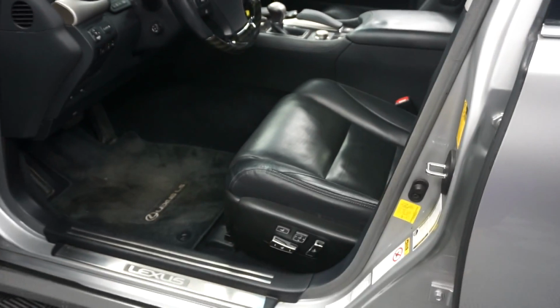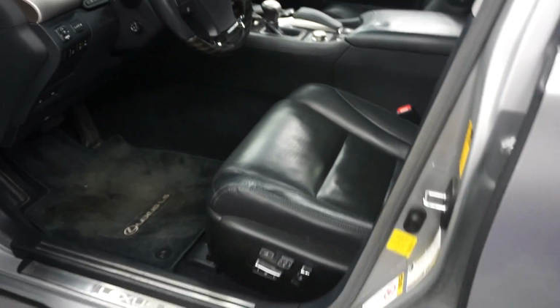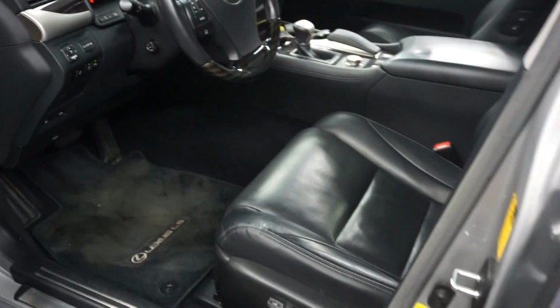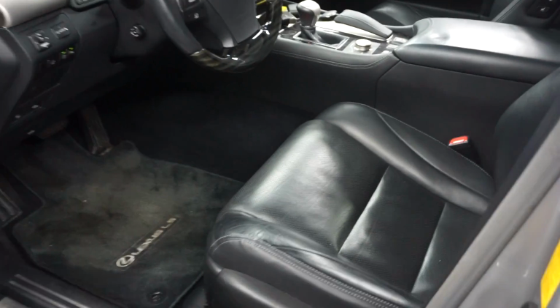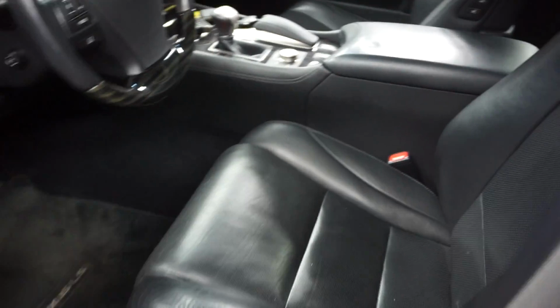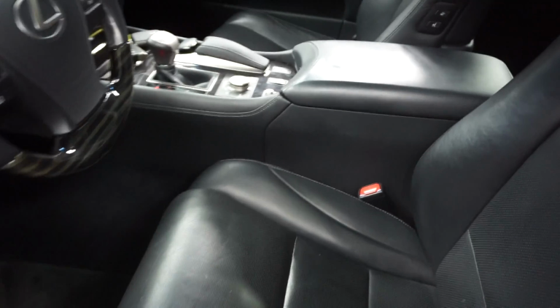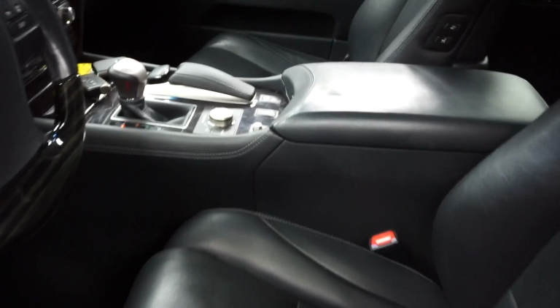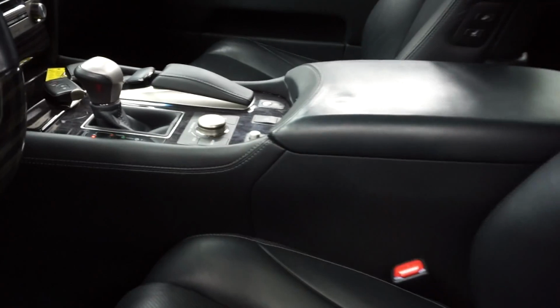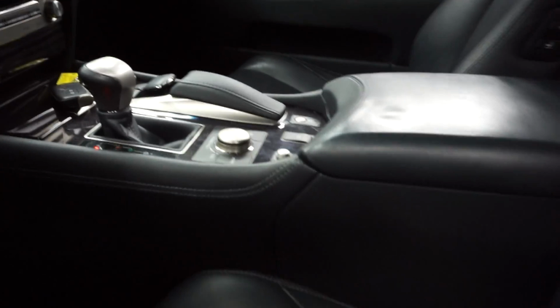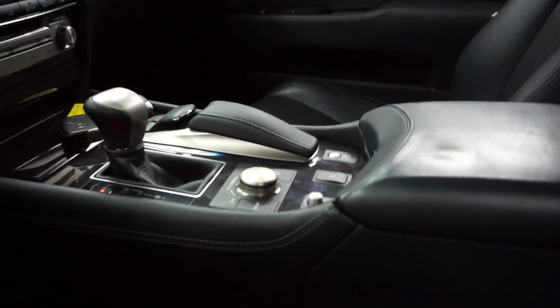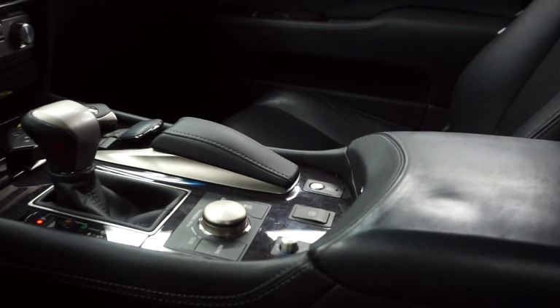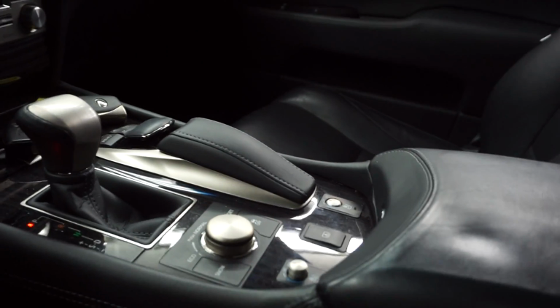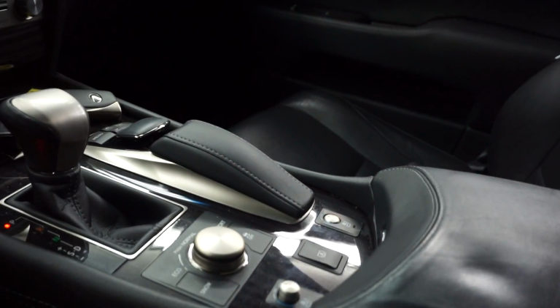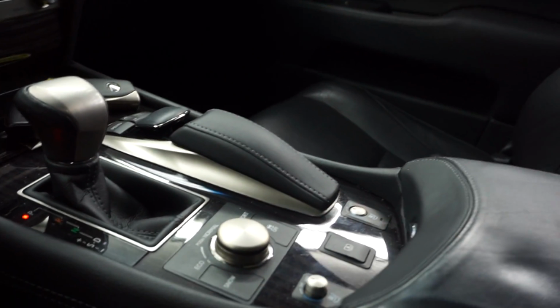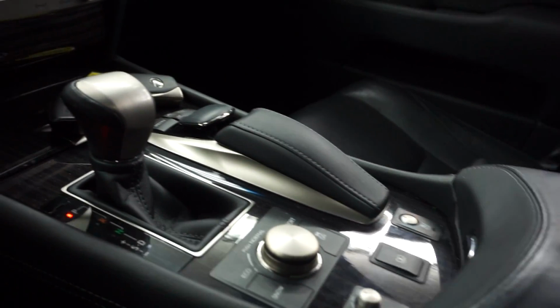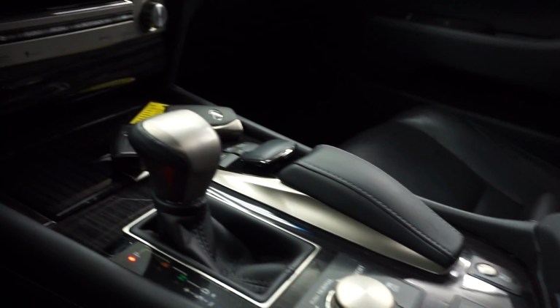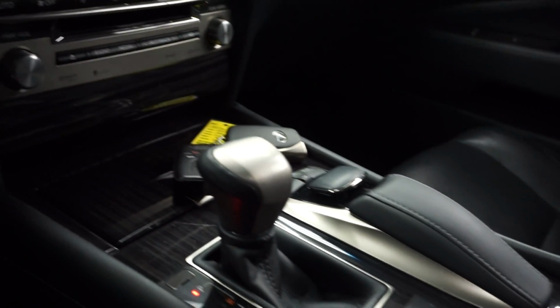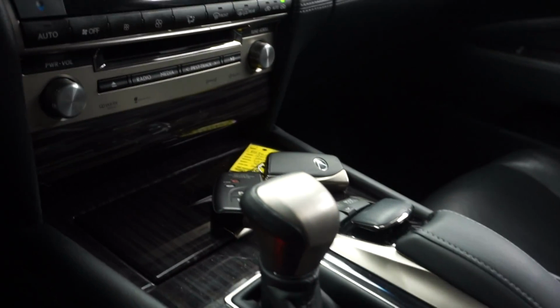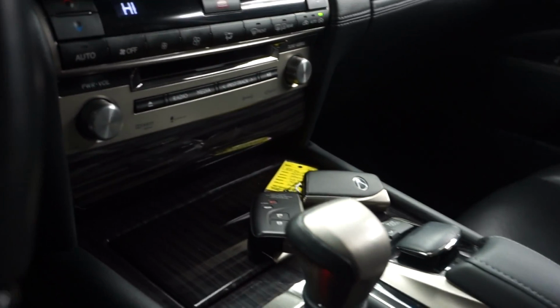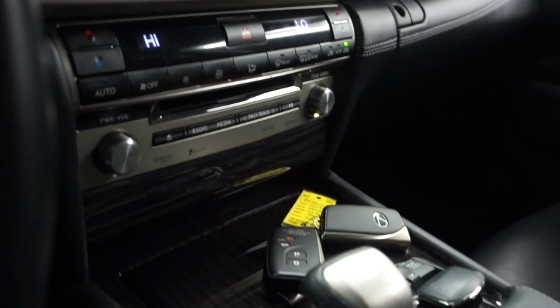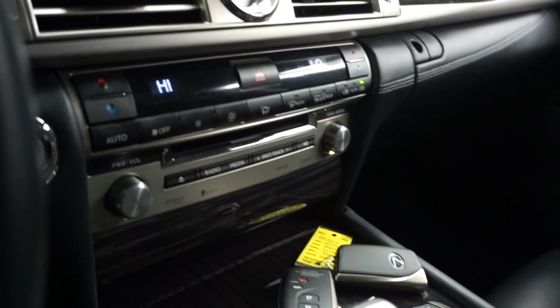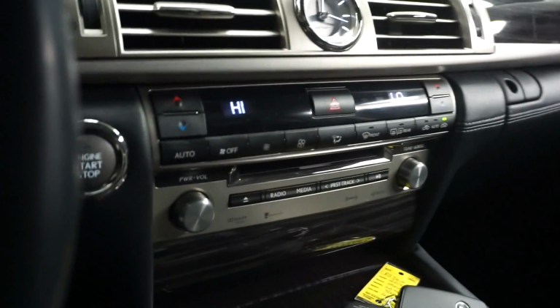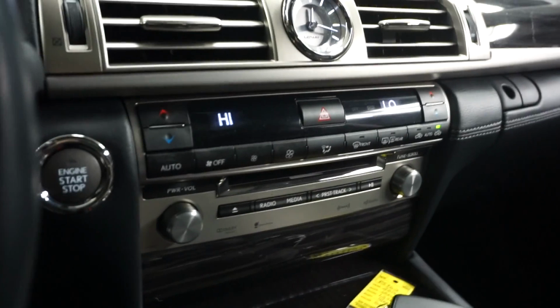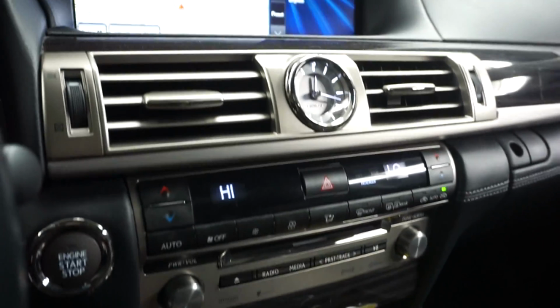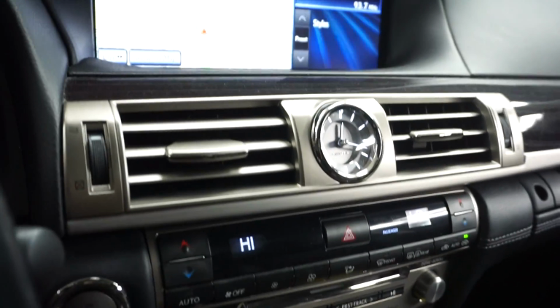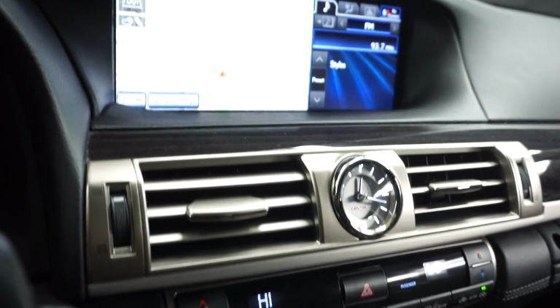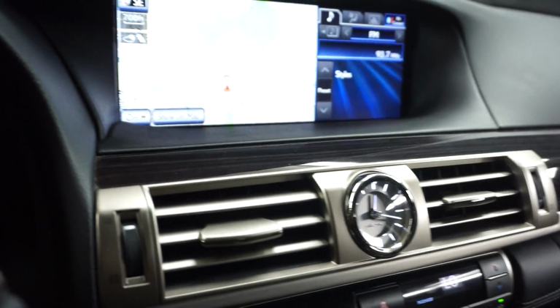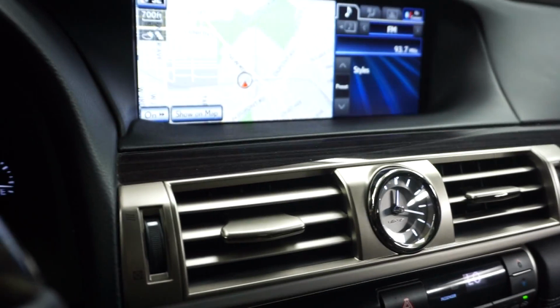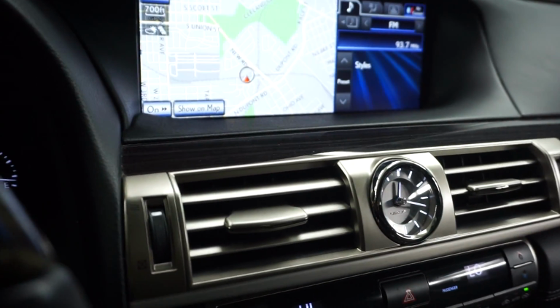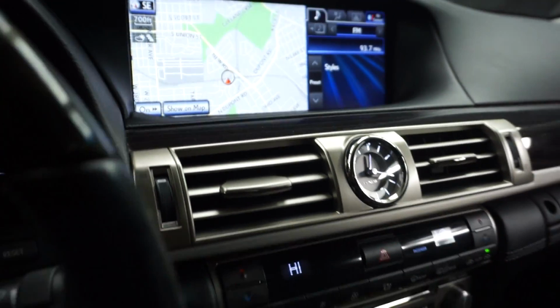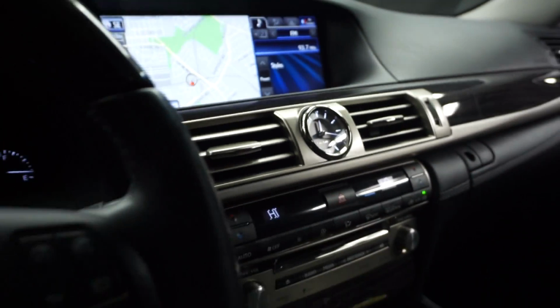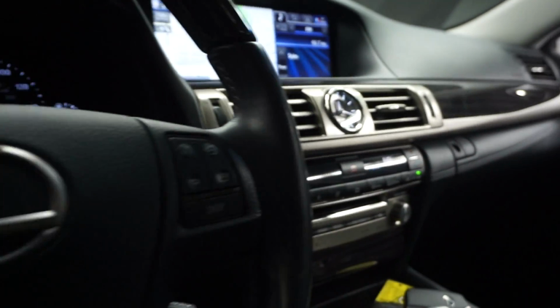This one is silver with black leather interior, power bucket seats, heated and cooled seats, CD, satellite radio, navigation, and a rear-view camera.